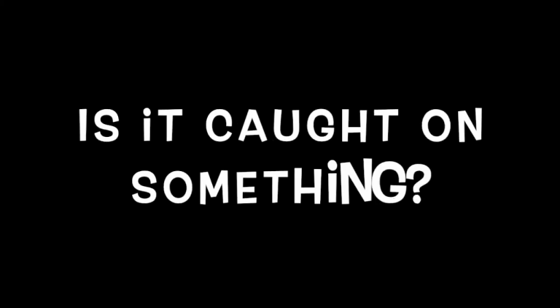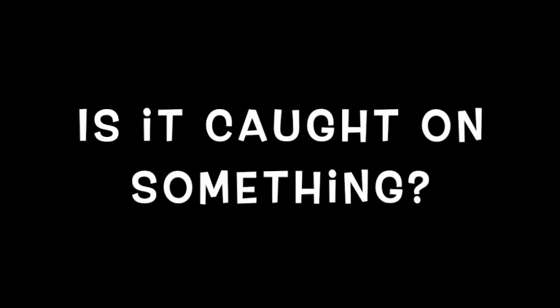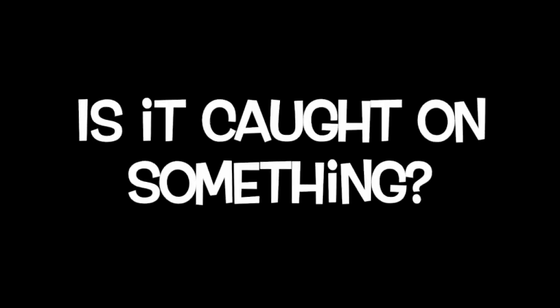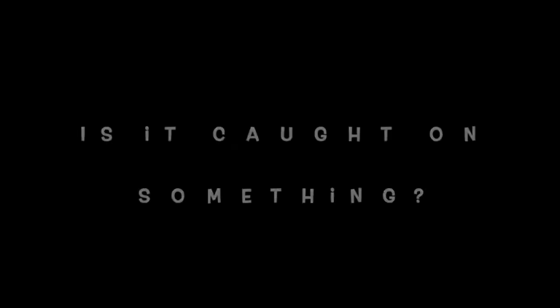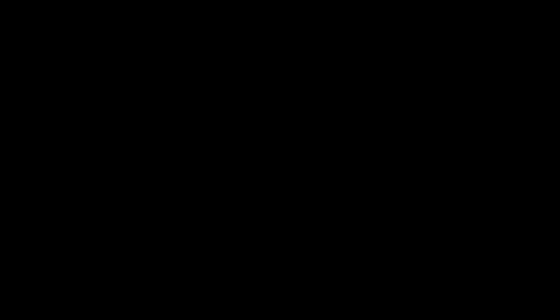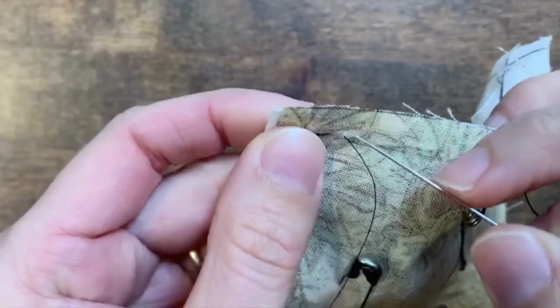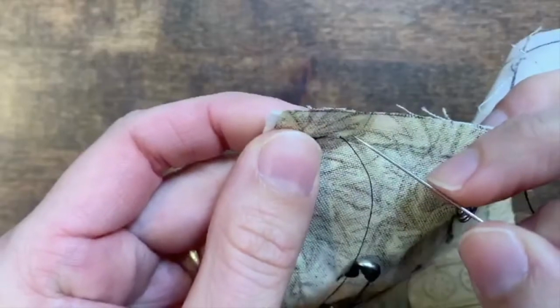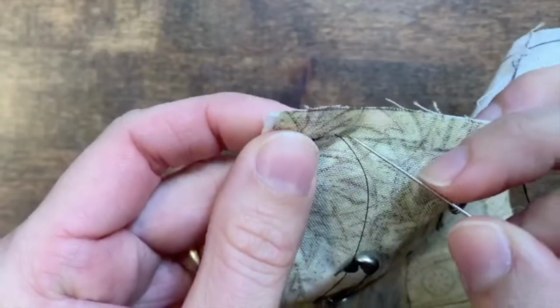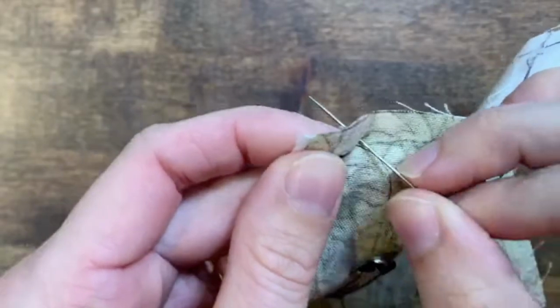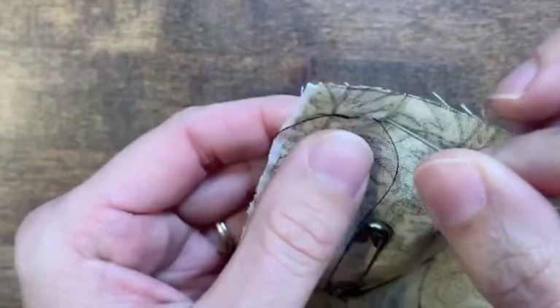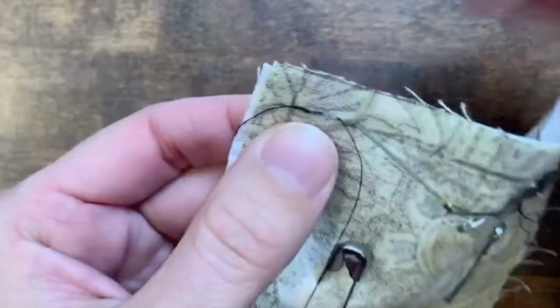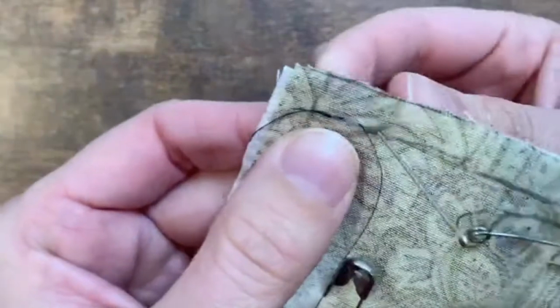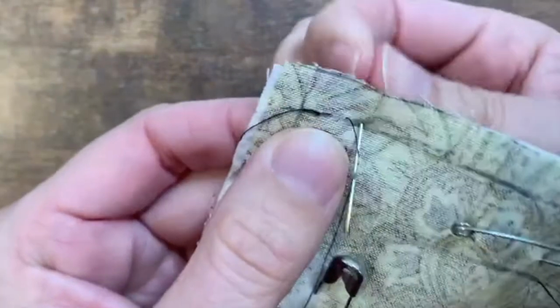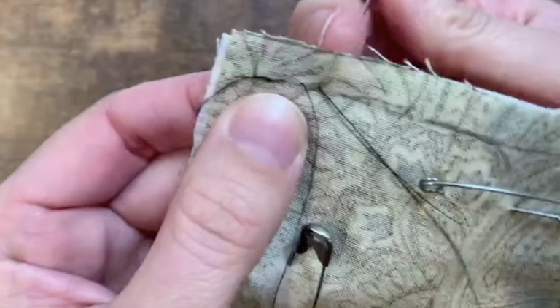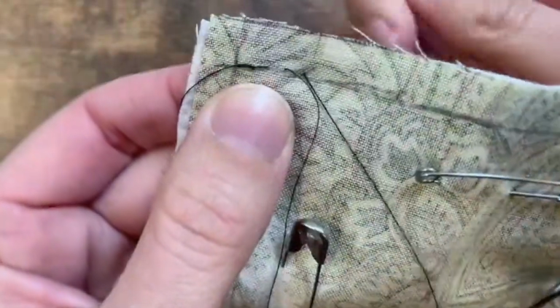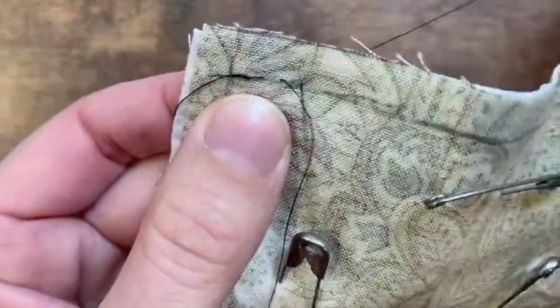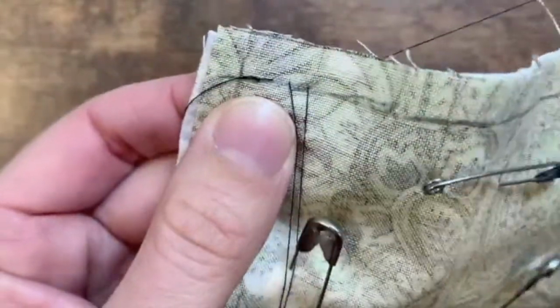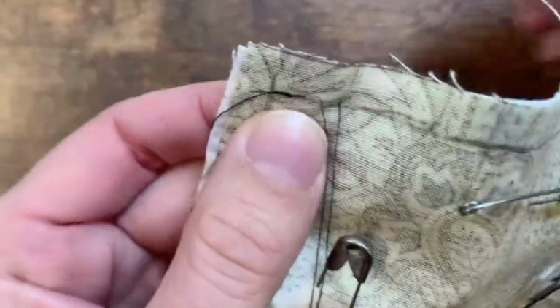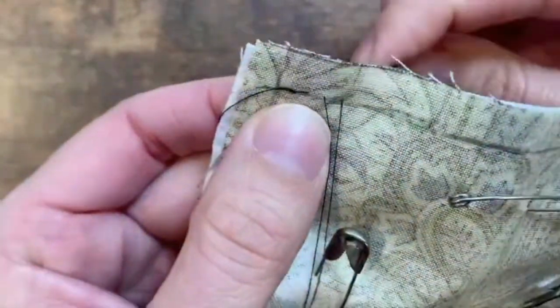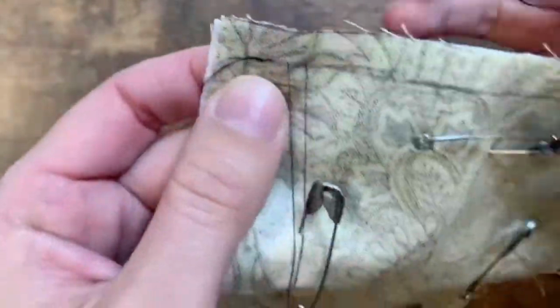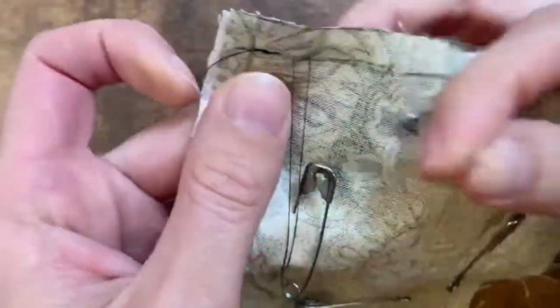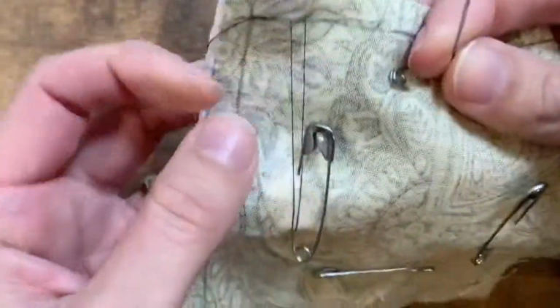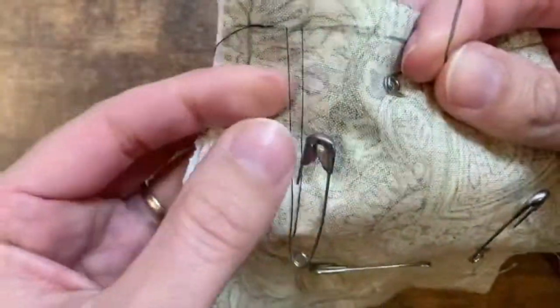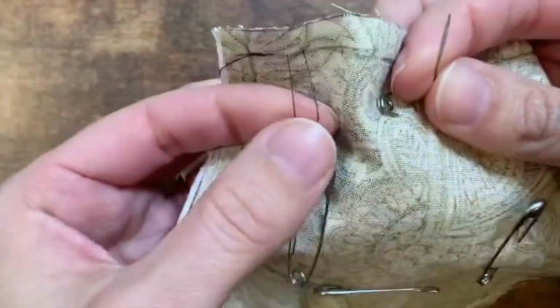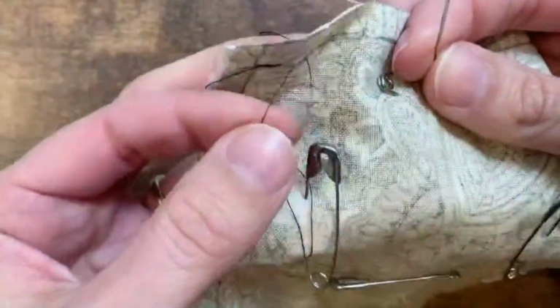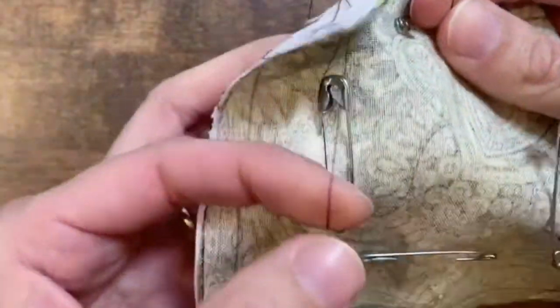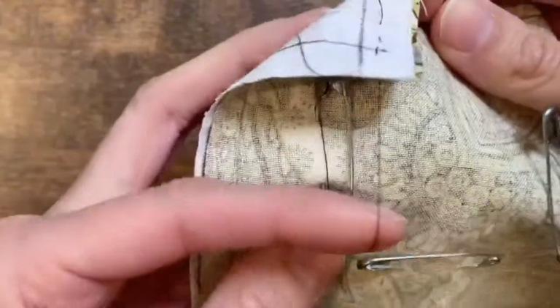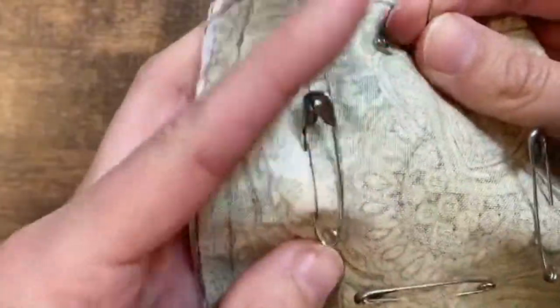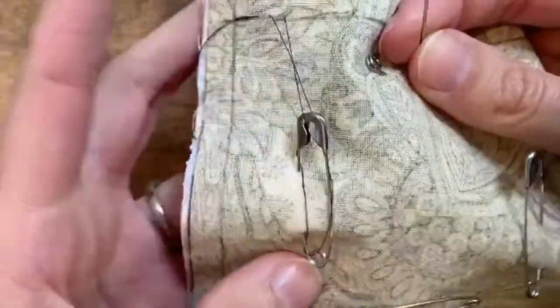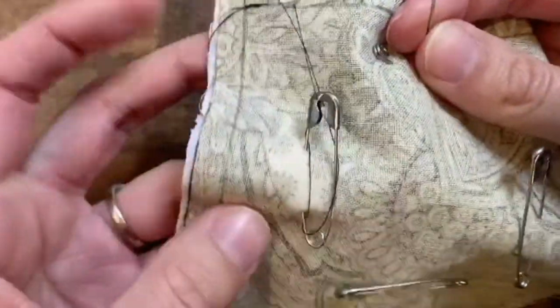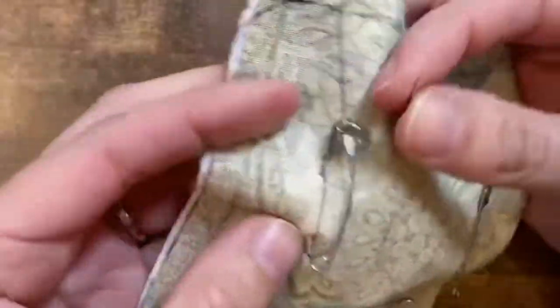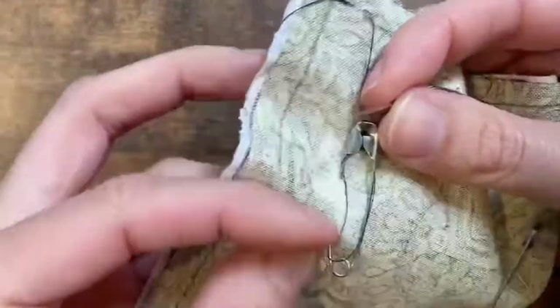Is it caught on something? Check and make sure it's not caught on the corner of your fabric or on one of your pins. If that's the case, just pause and unwrap it from wherever it's stuck.